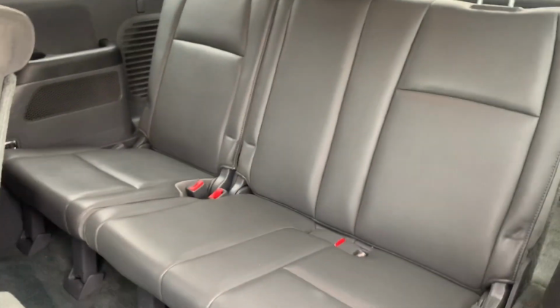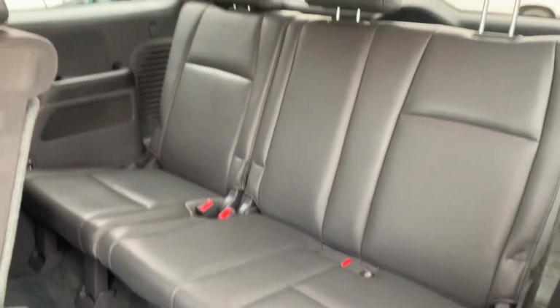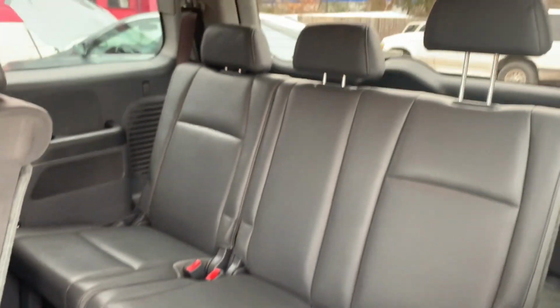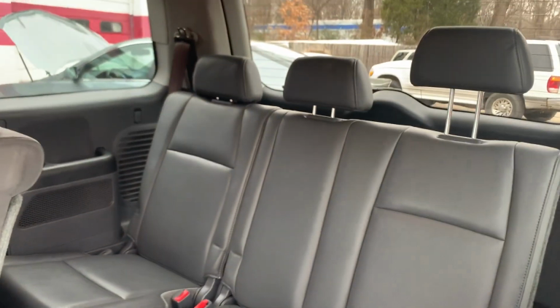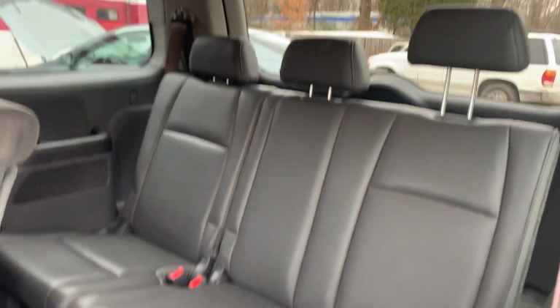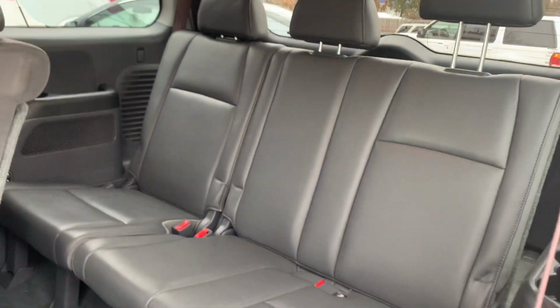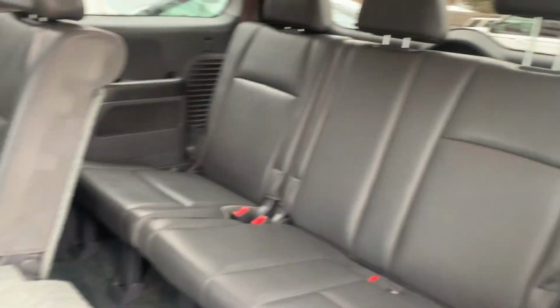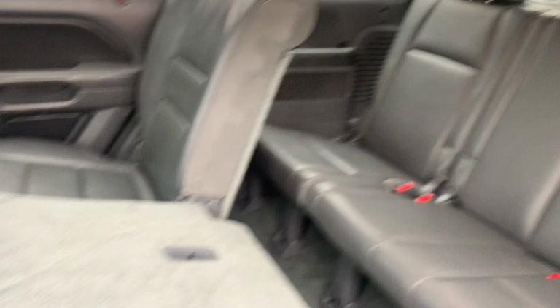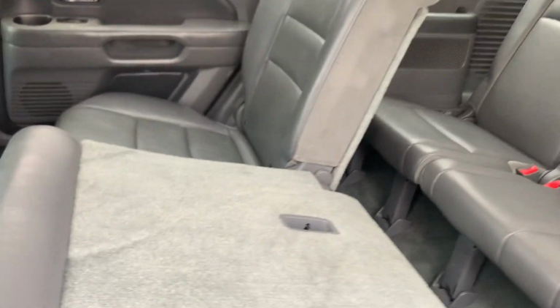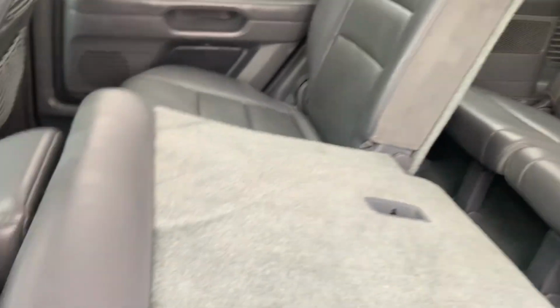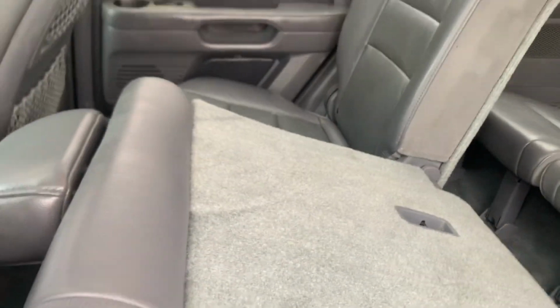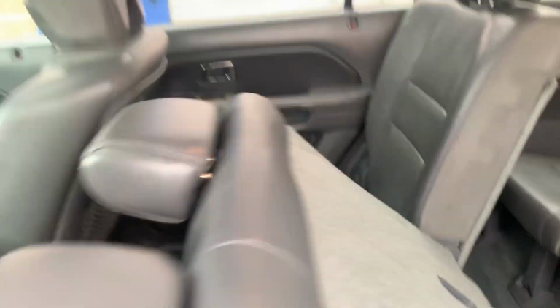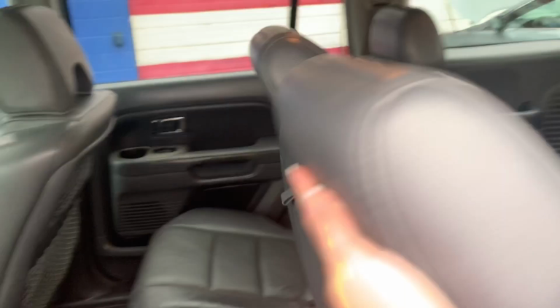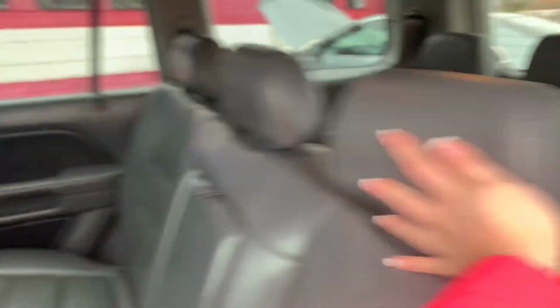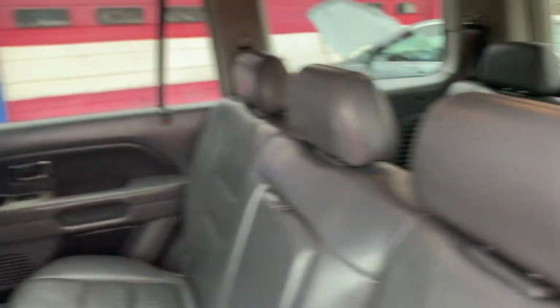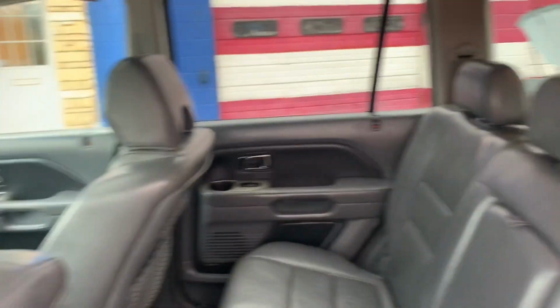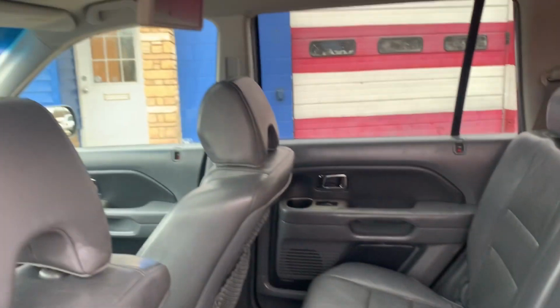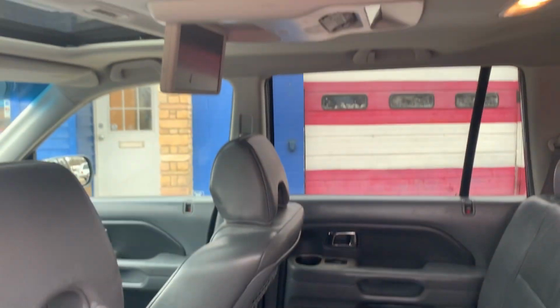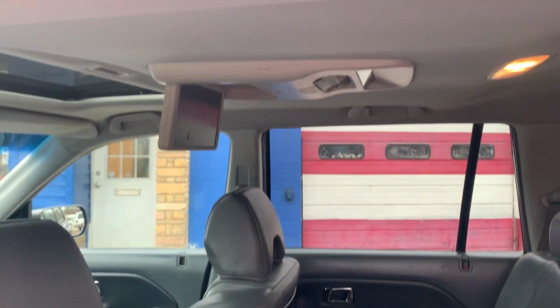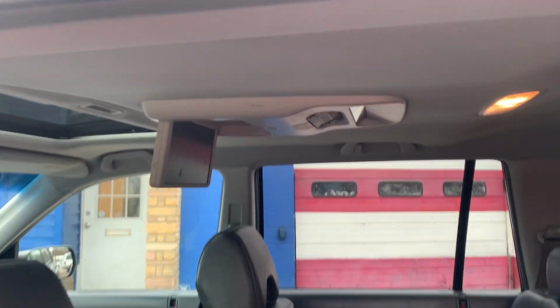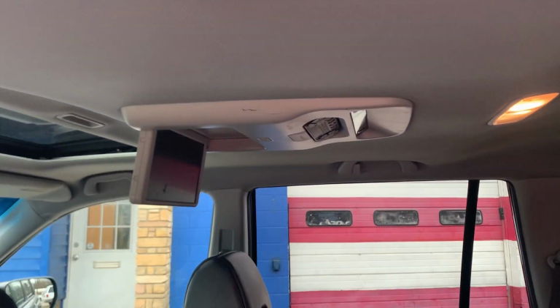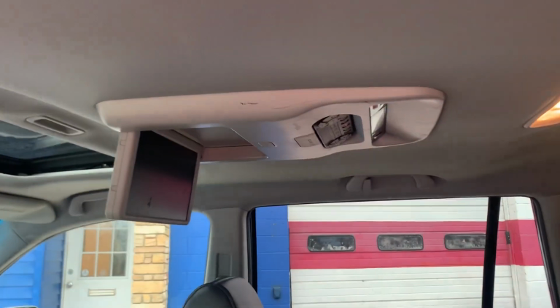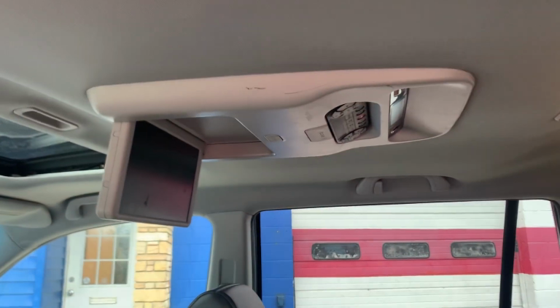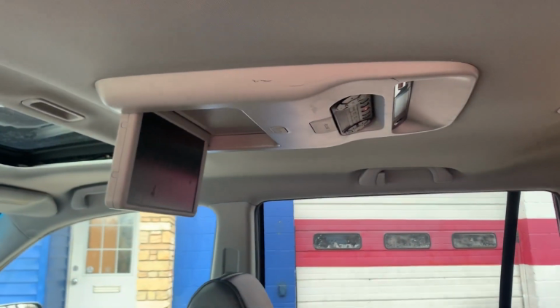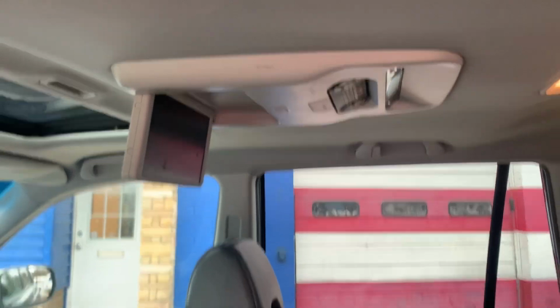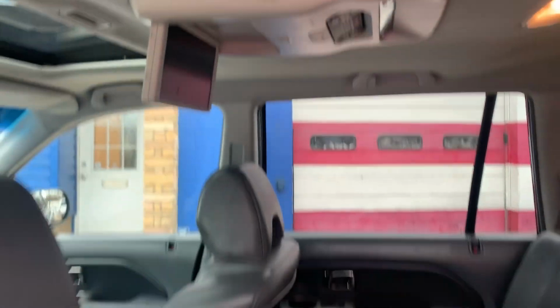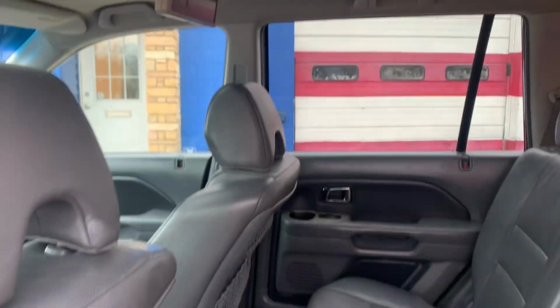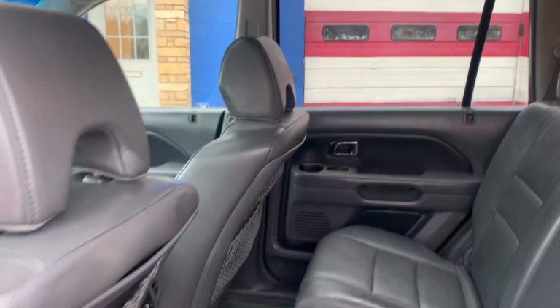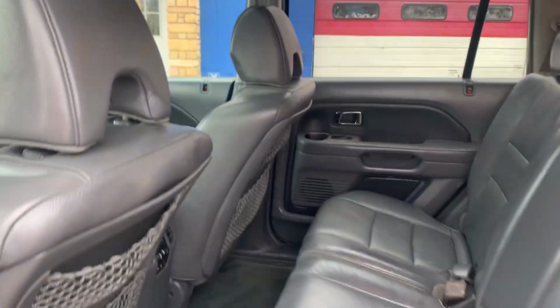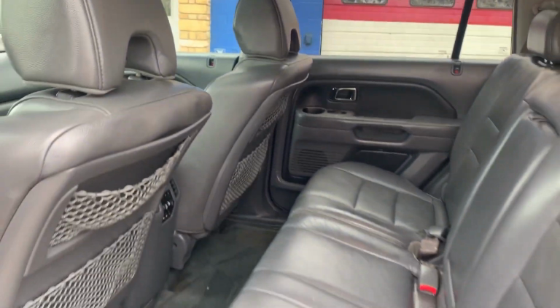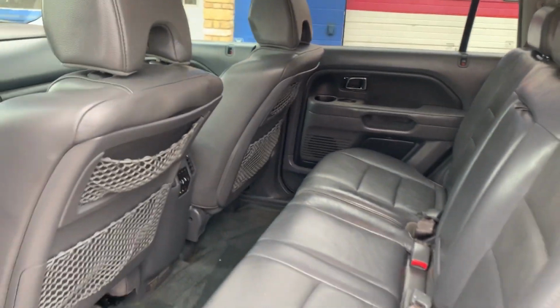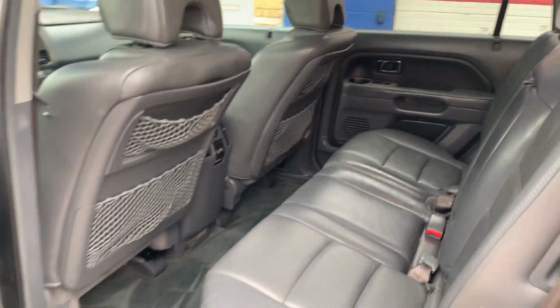It has the gray leather interior and a DVD for entertainment for children or rear passengers on a road trip.